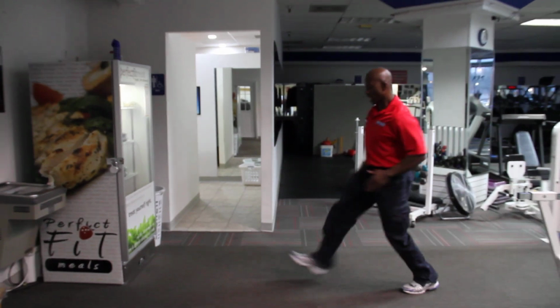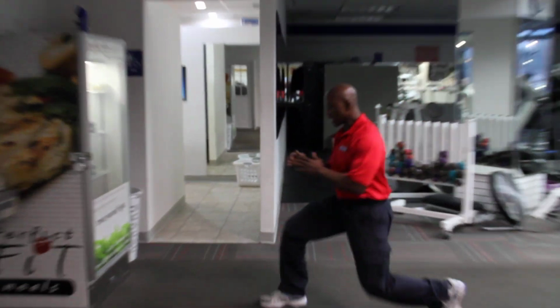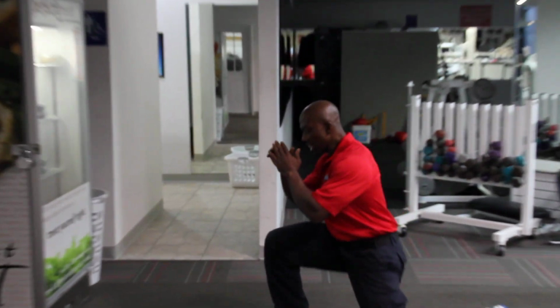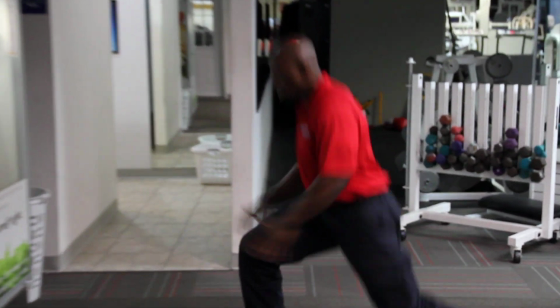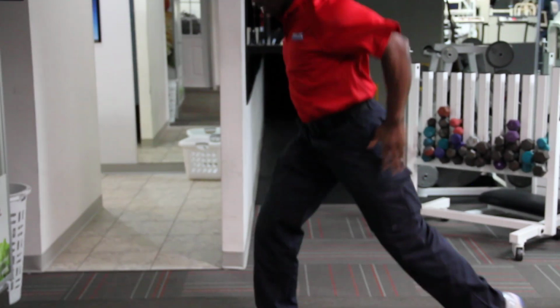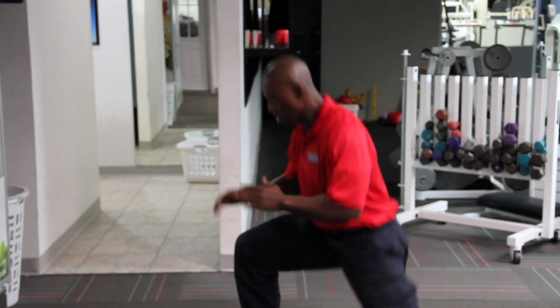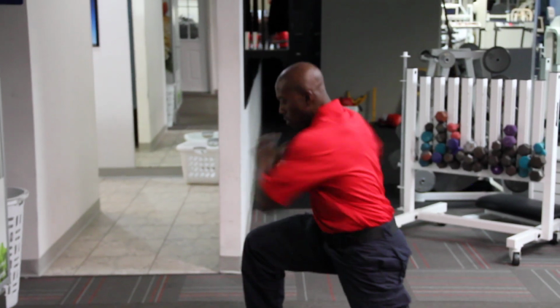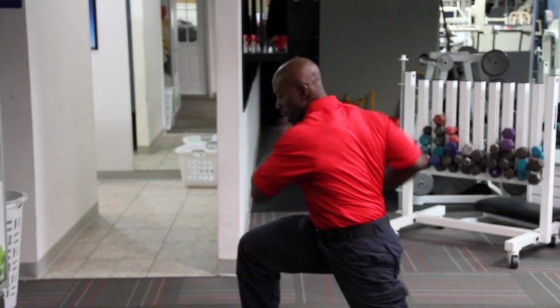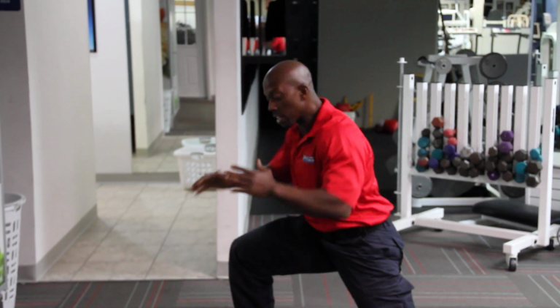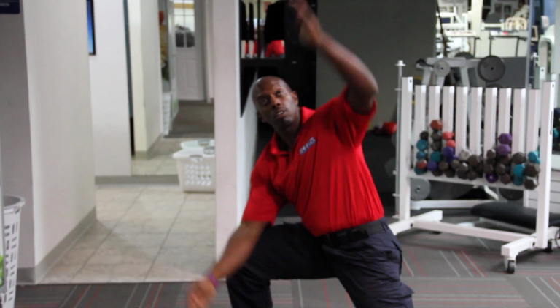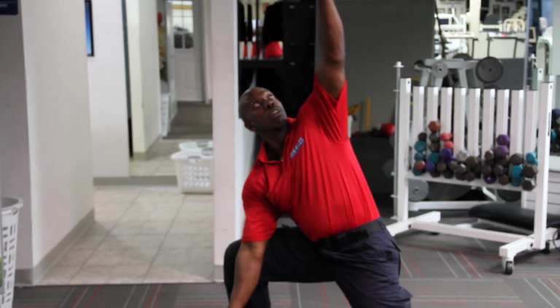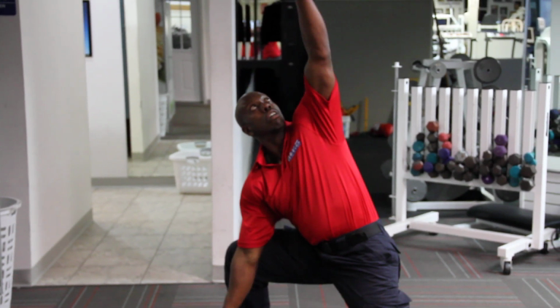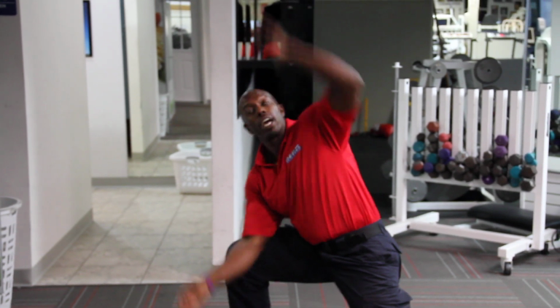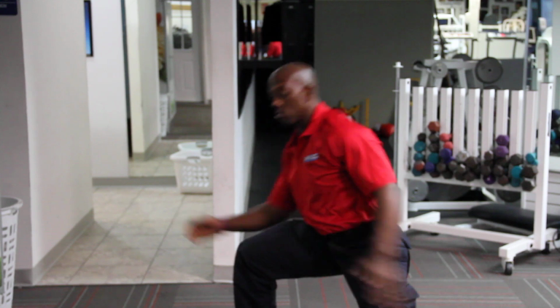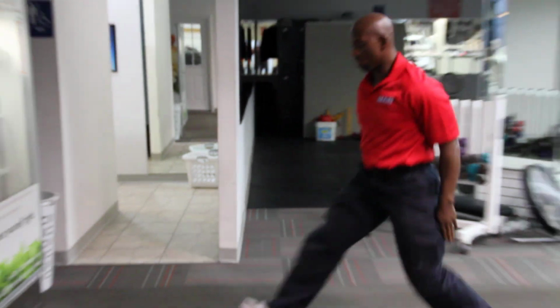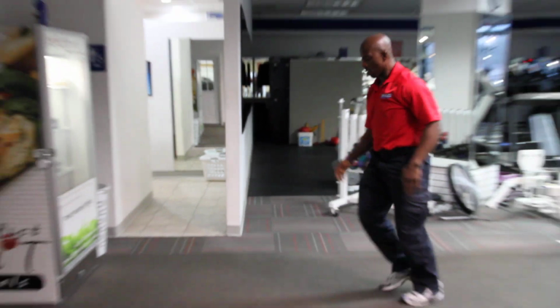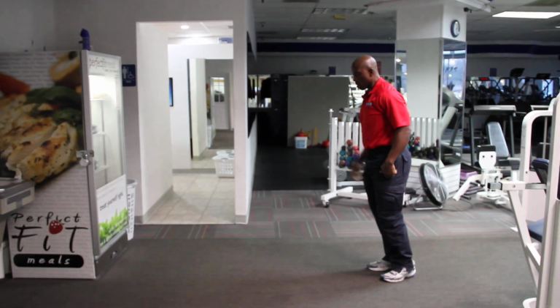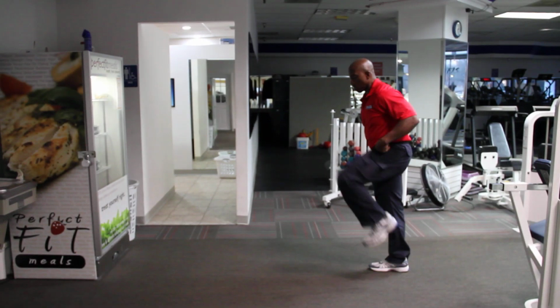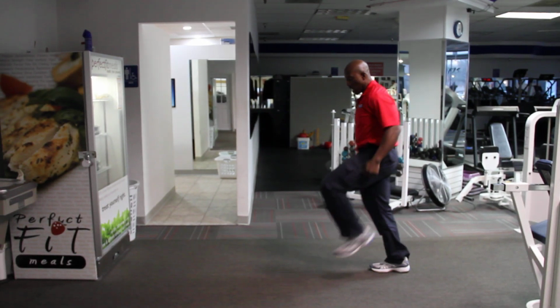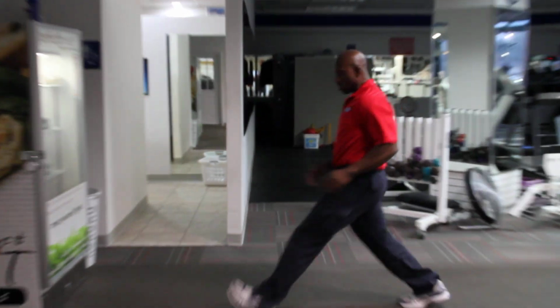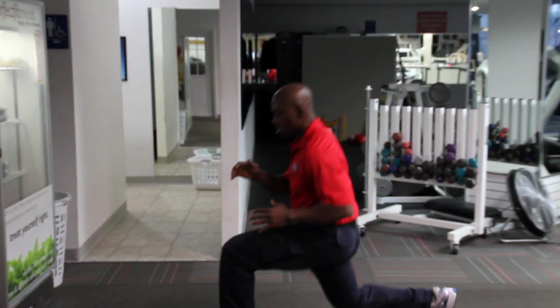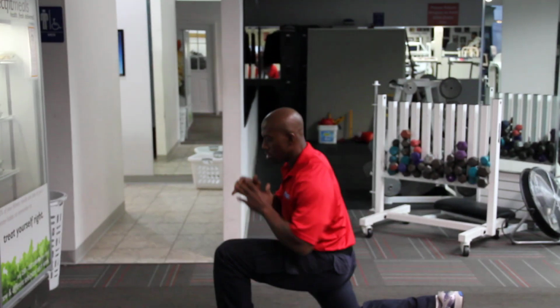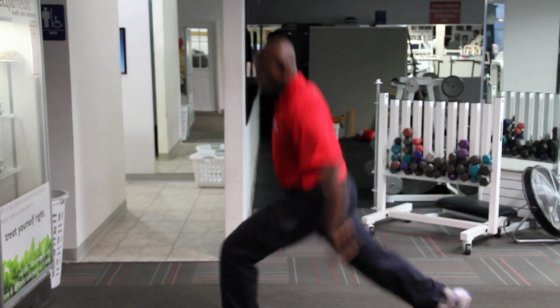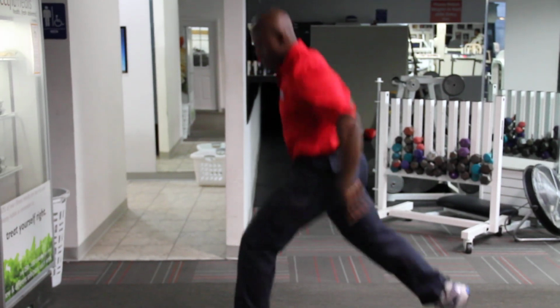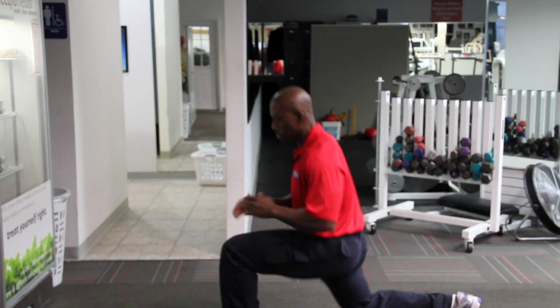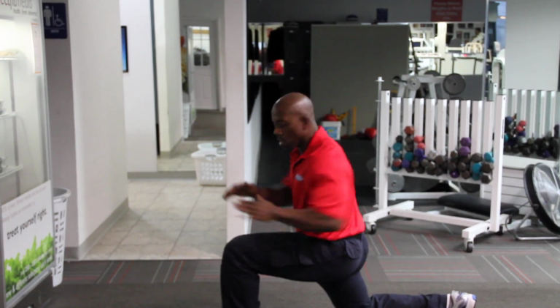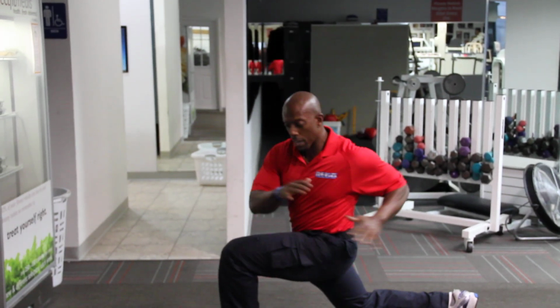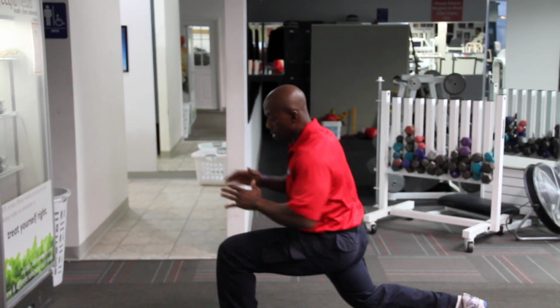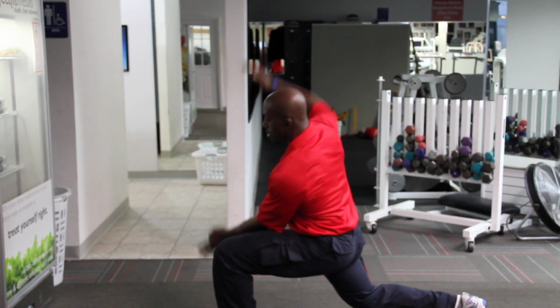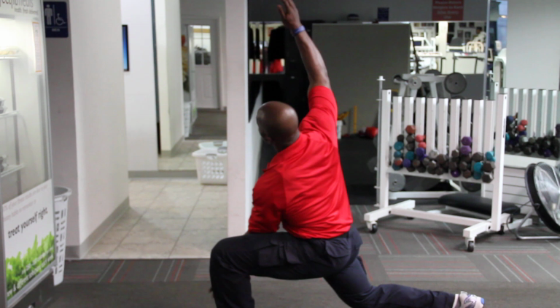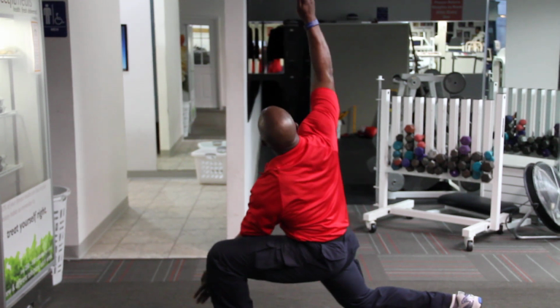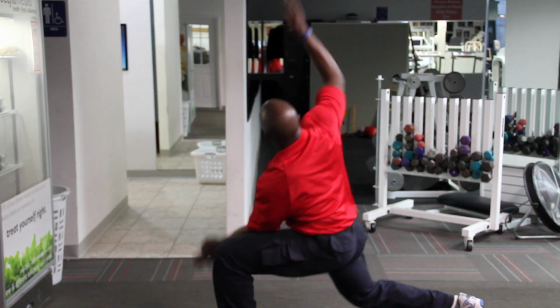We can always lunge, jump, Romanian, triangle — lunge, jump, Romanian, triangle. Don't be afraid to mix it up and add some flavor to your warm-up sequence.